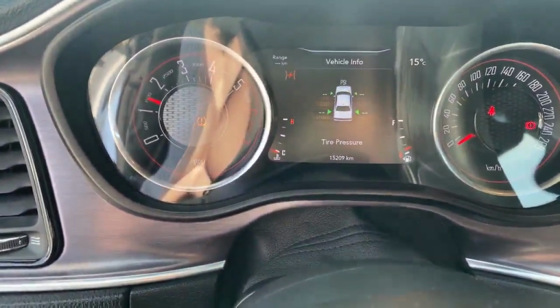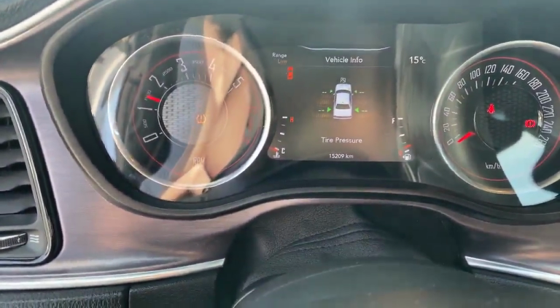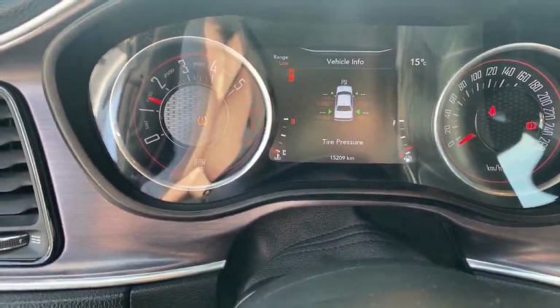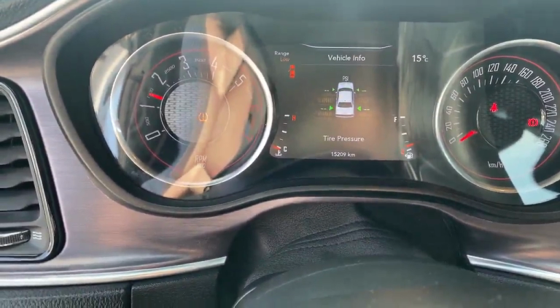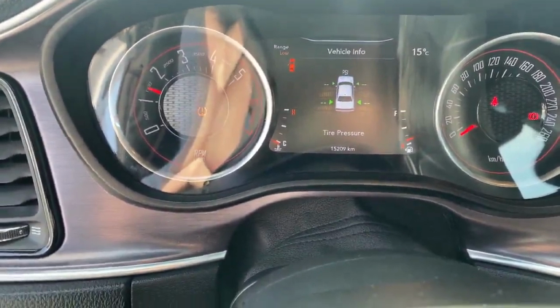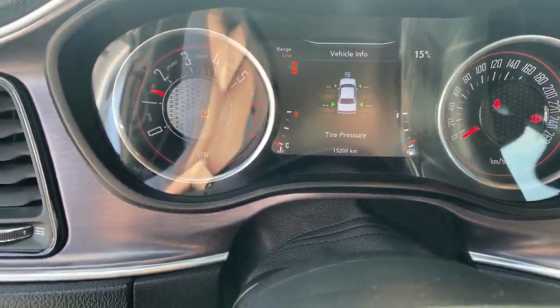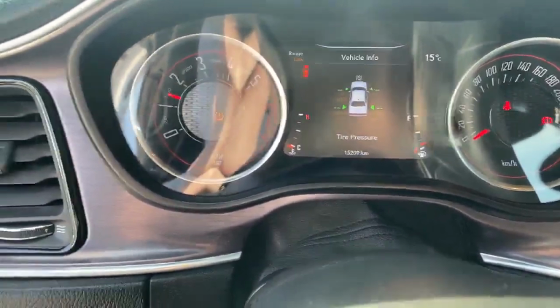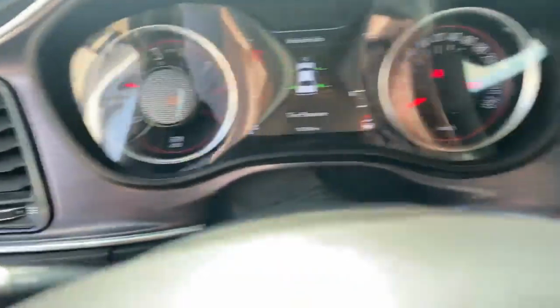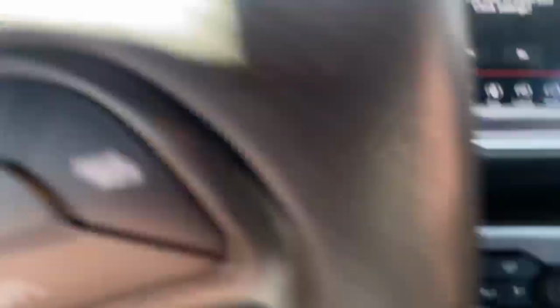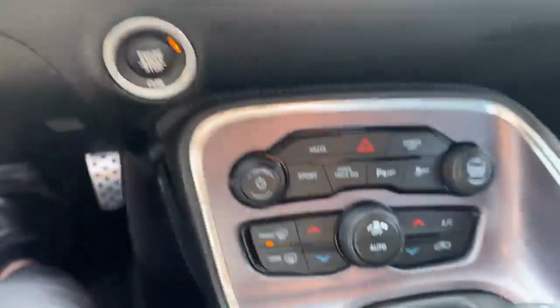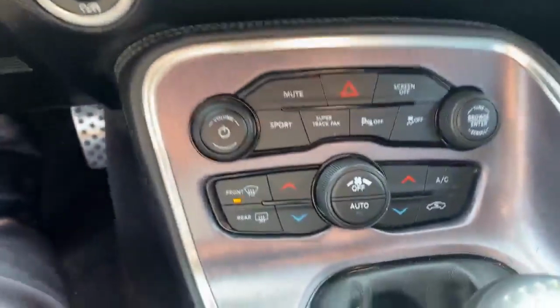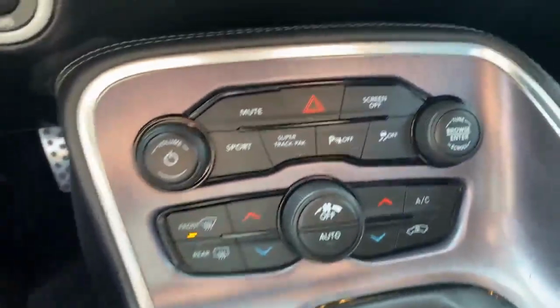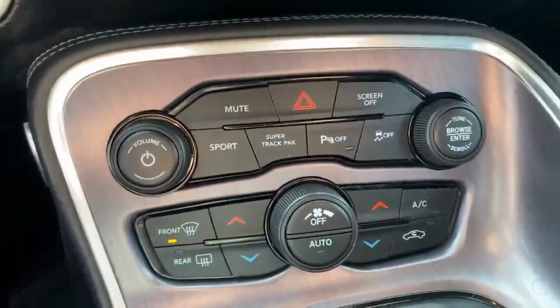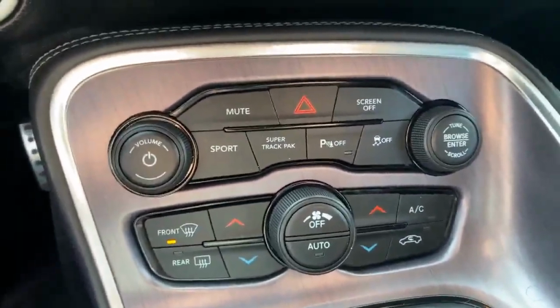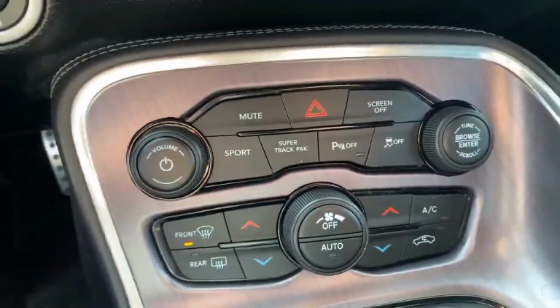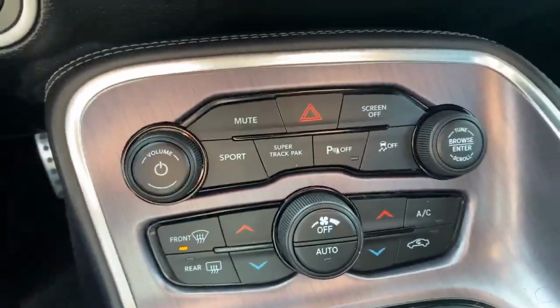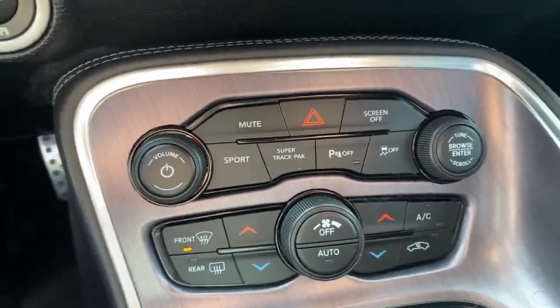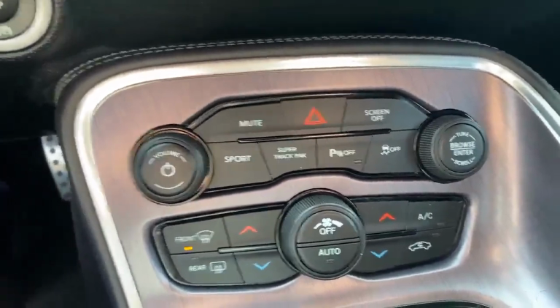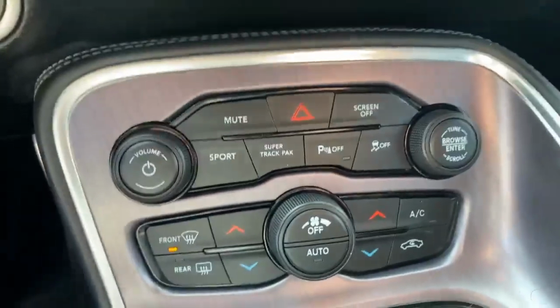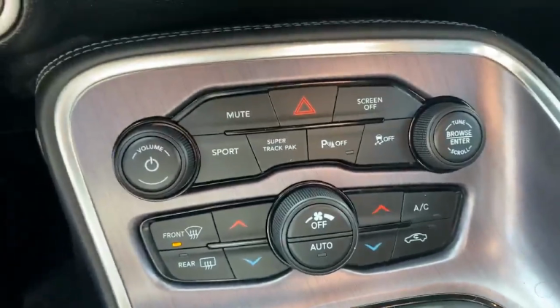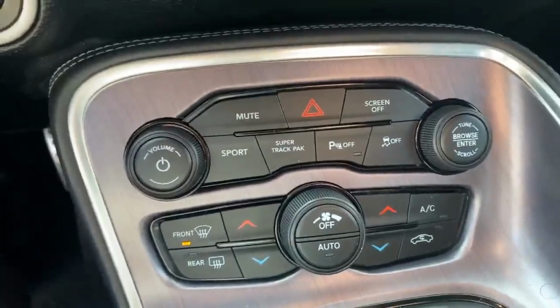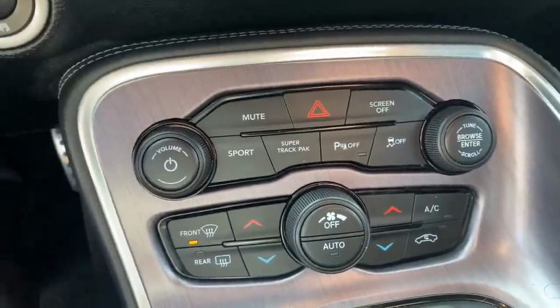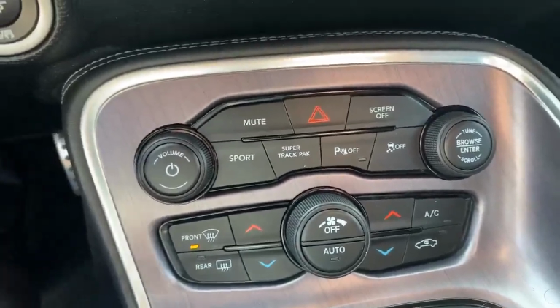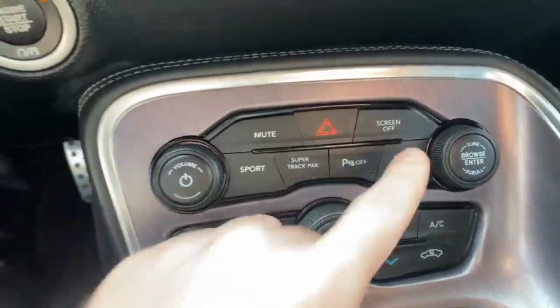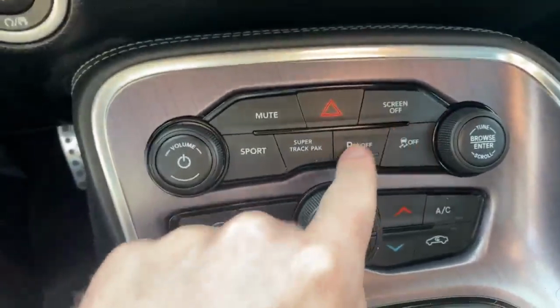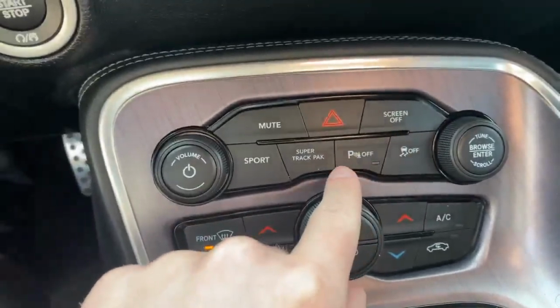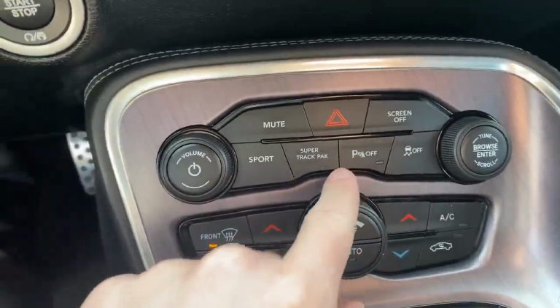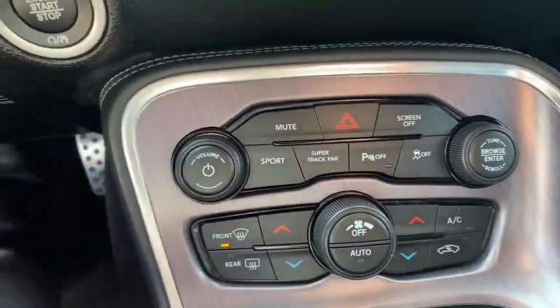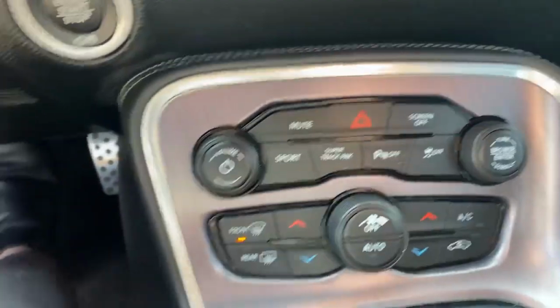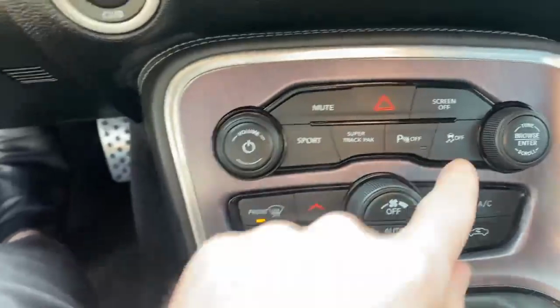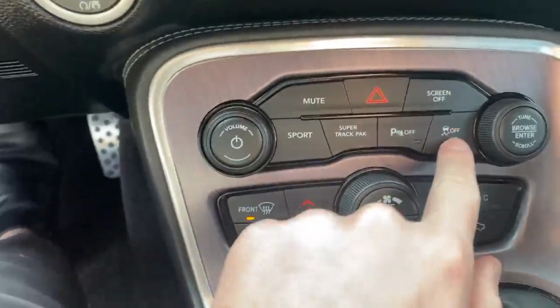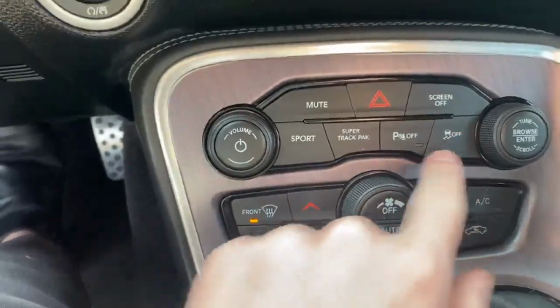15,000 kilometers on this unit here. You've got sport, super track pack. You're going to have parking sensors there as well, and of course your fun button.